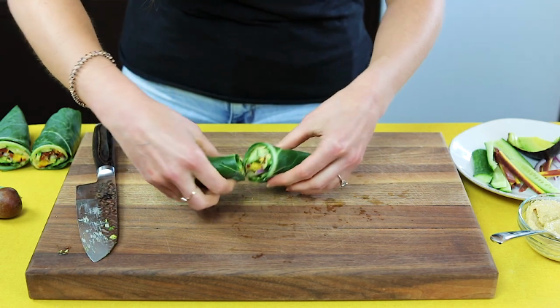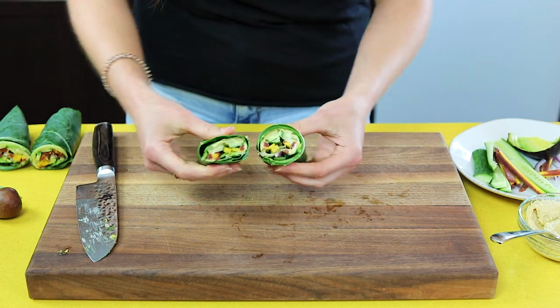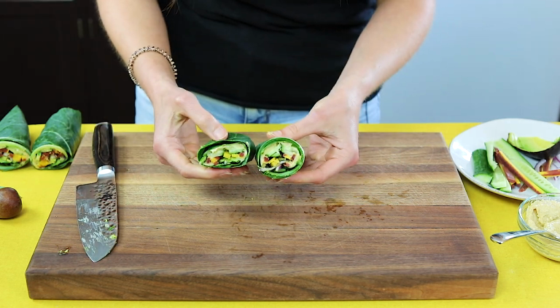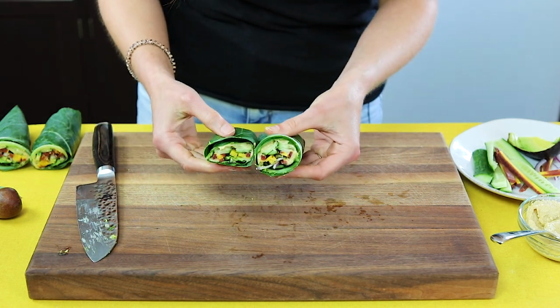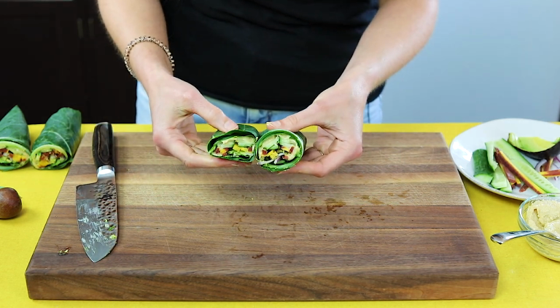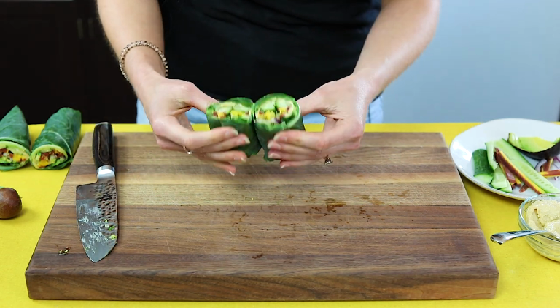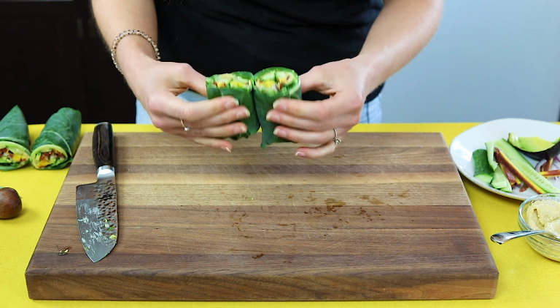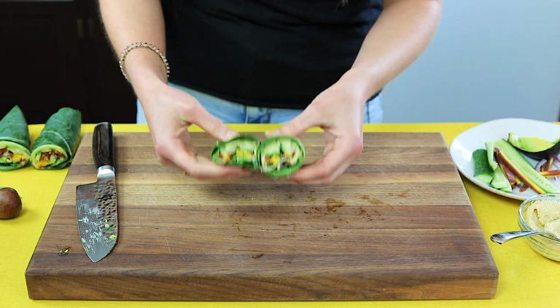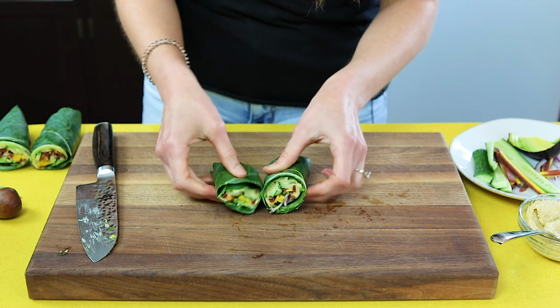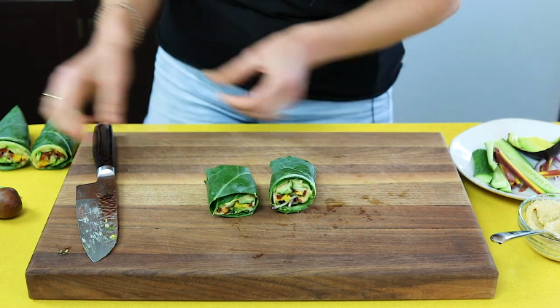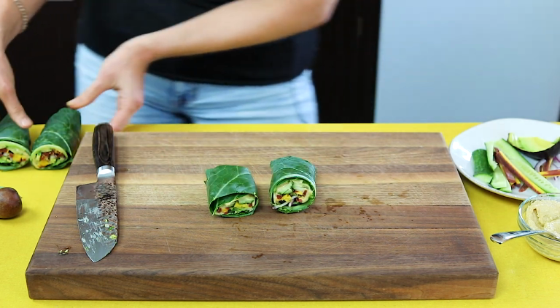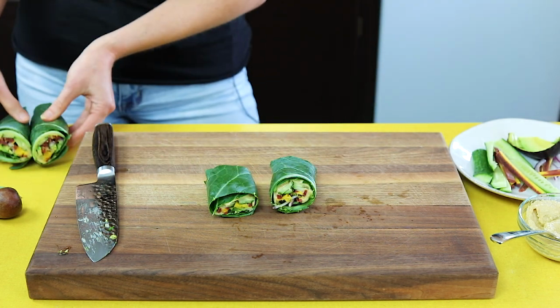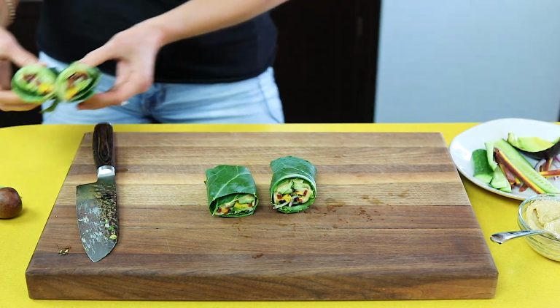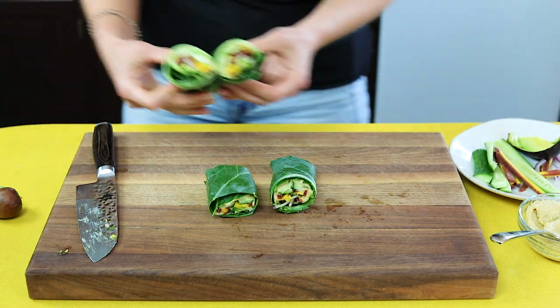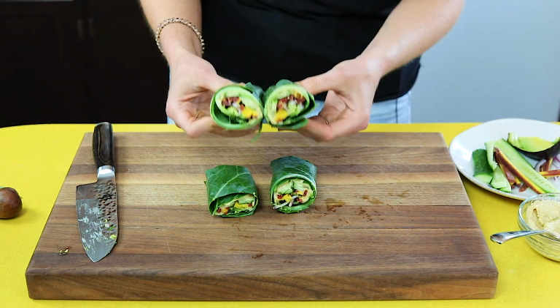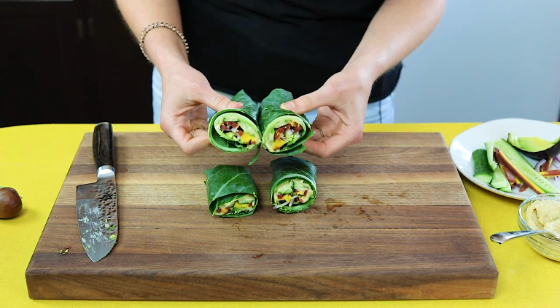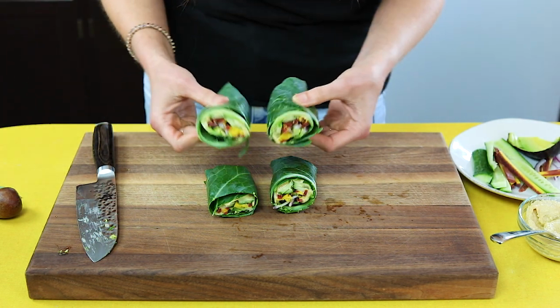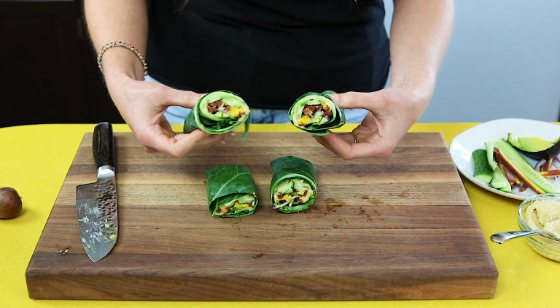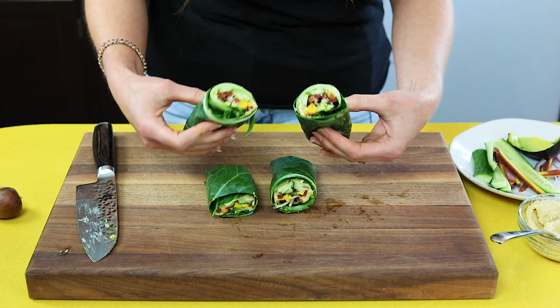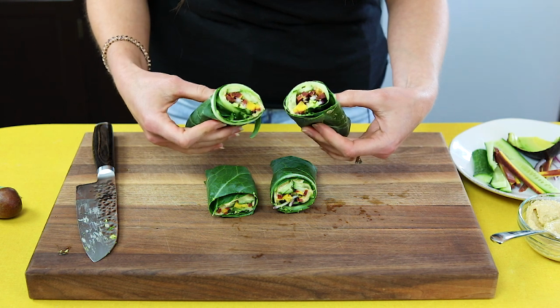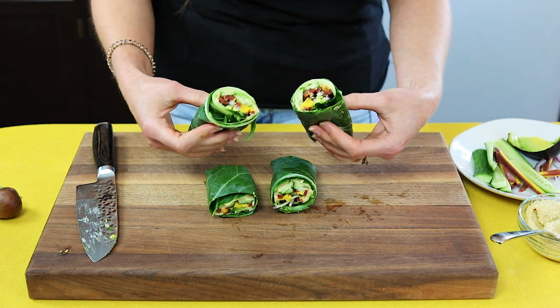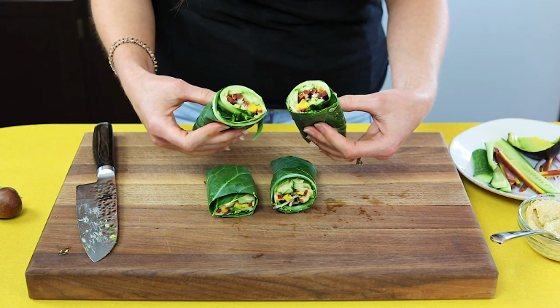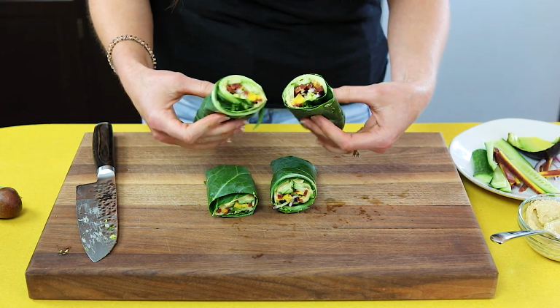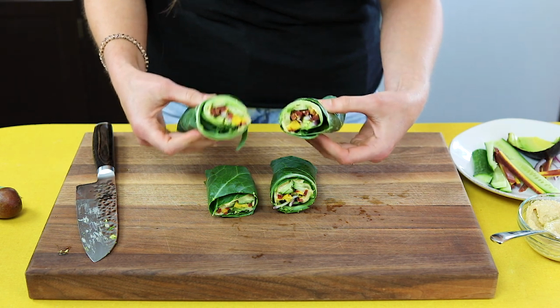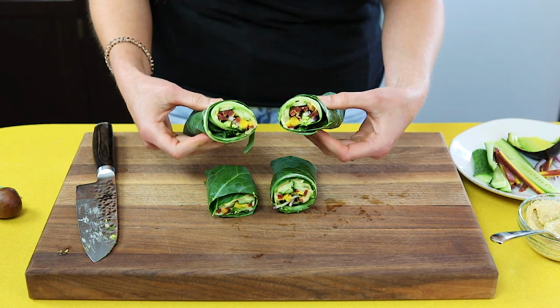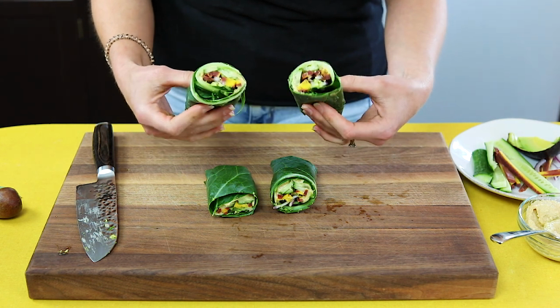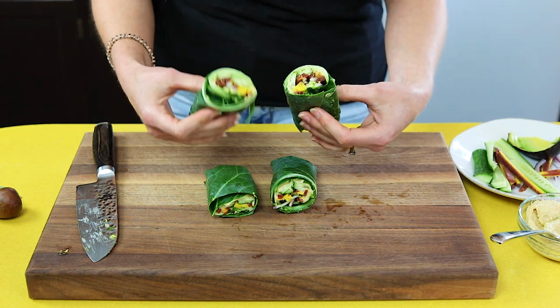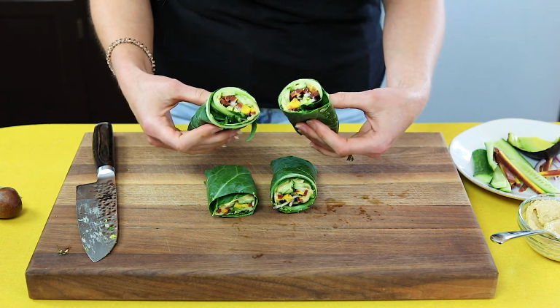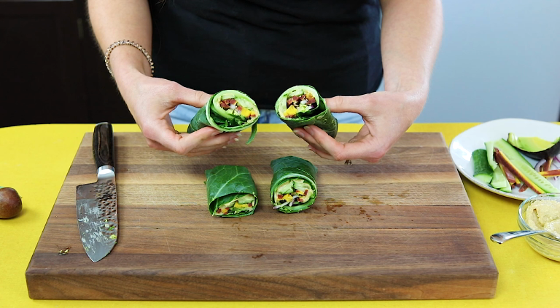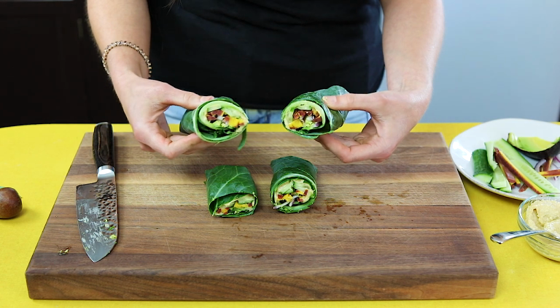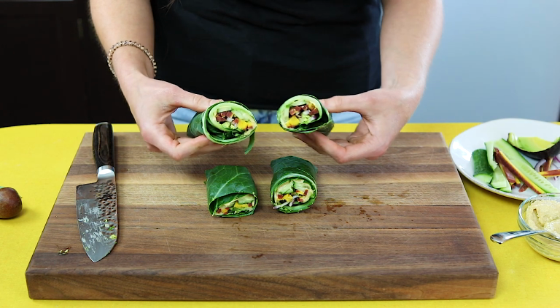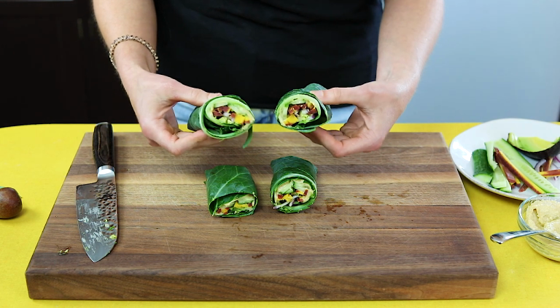And here you go — a beautiful little collard wrap. I have this one and I just made another one too, and I feel like two of these hummus avocado plant-based protein wraps would be perfect for a meal.